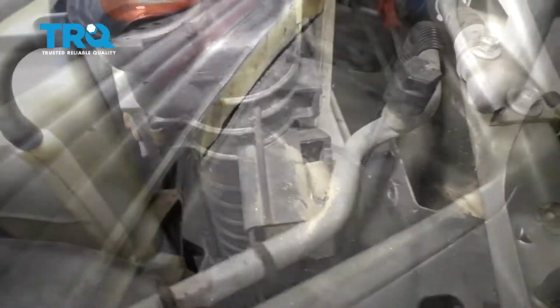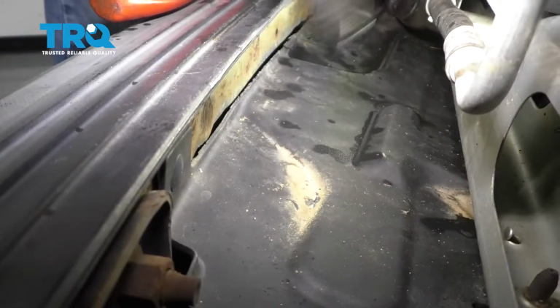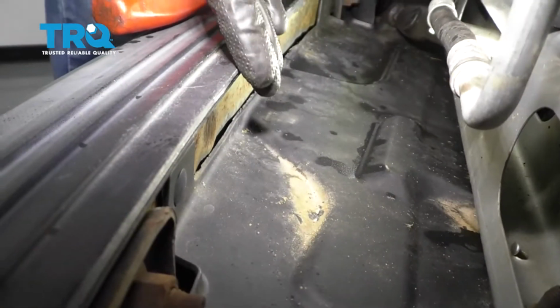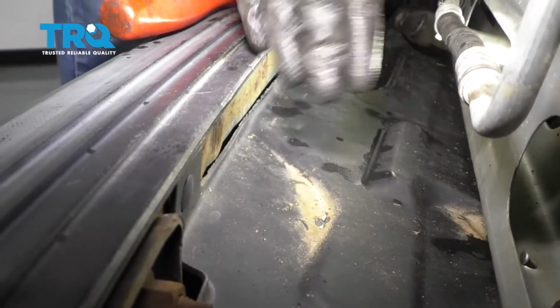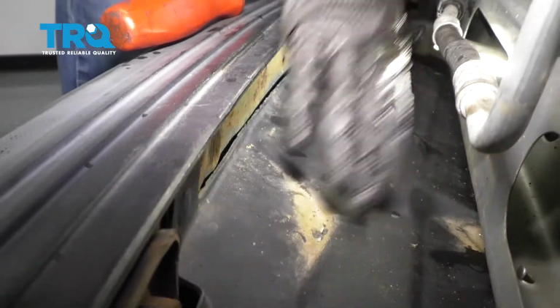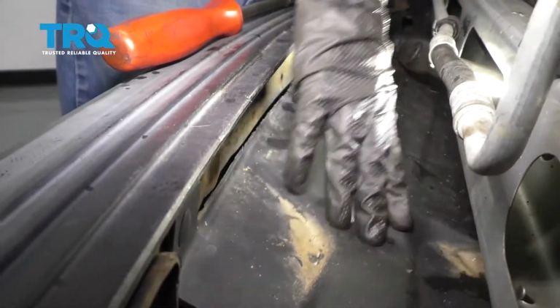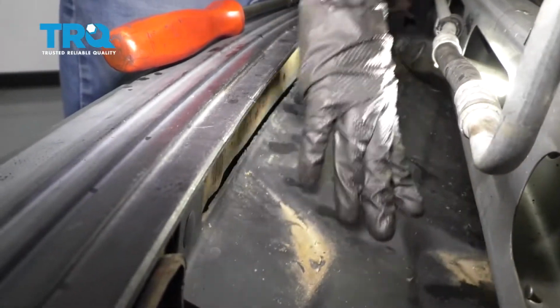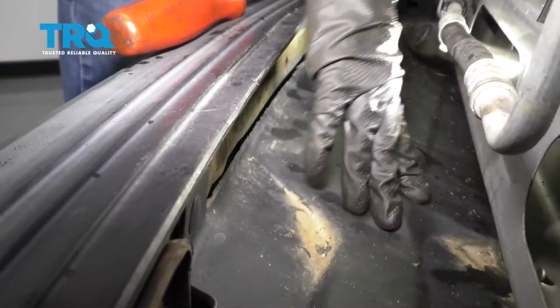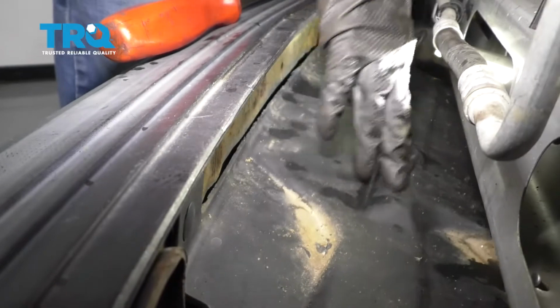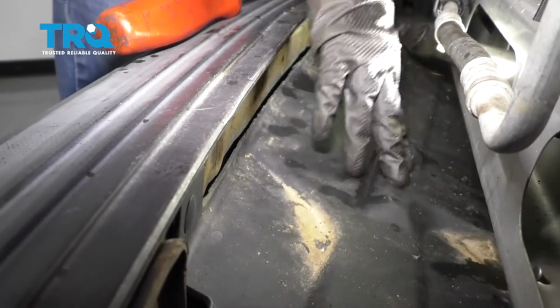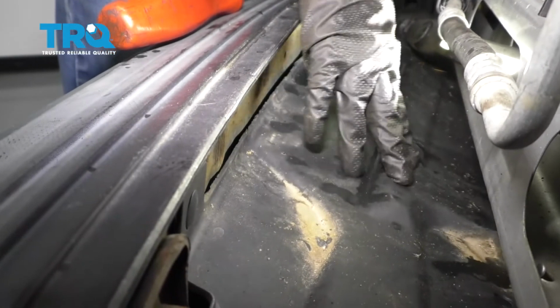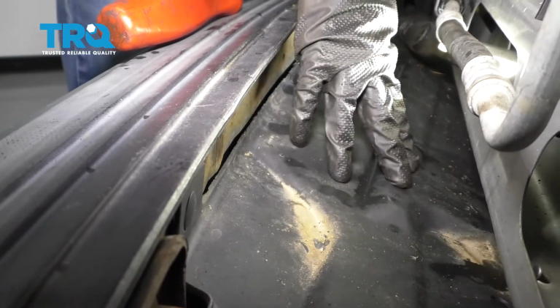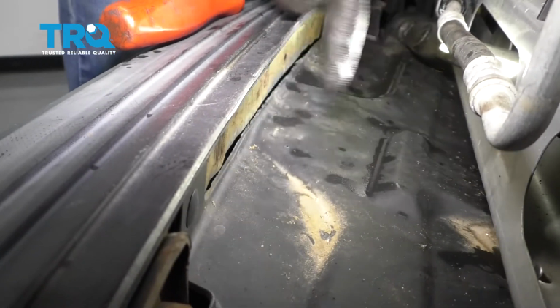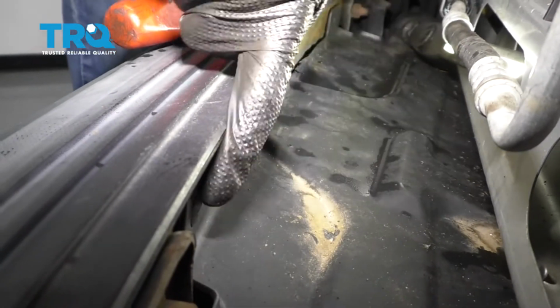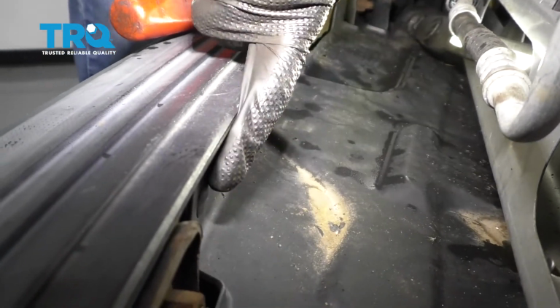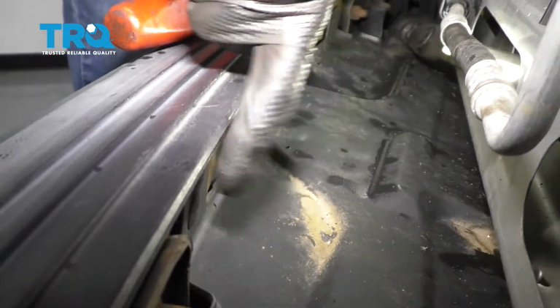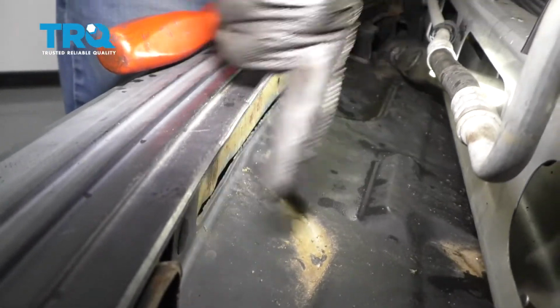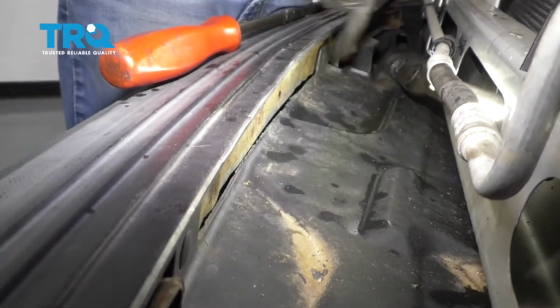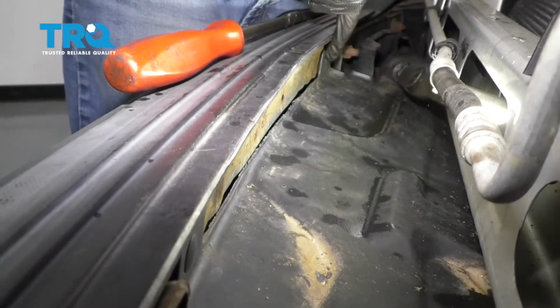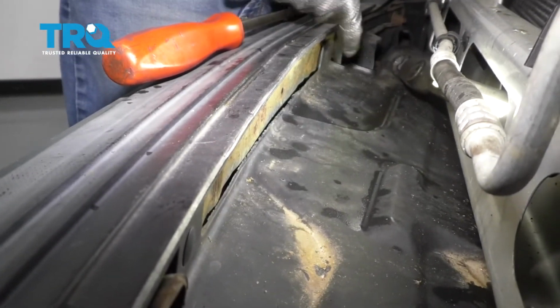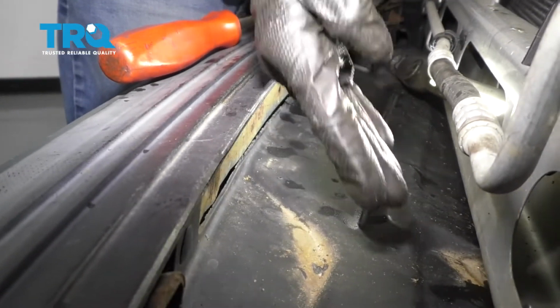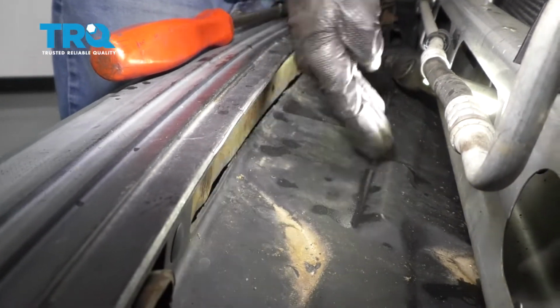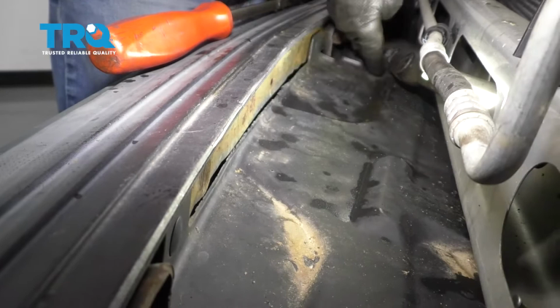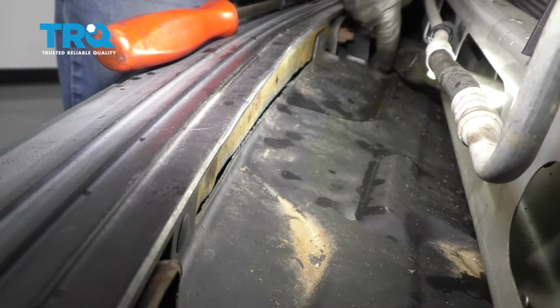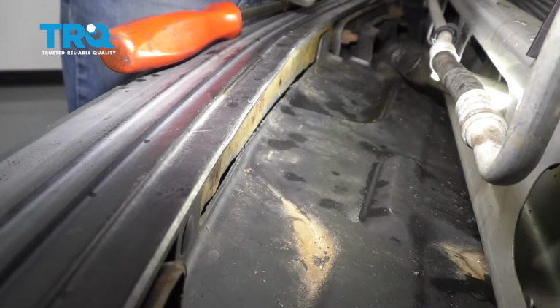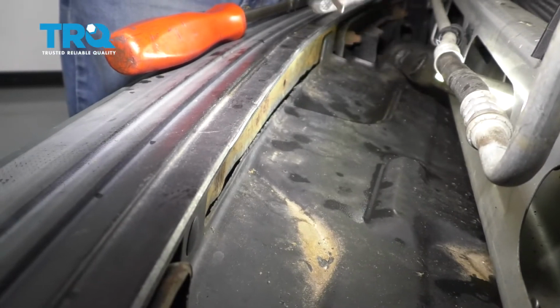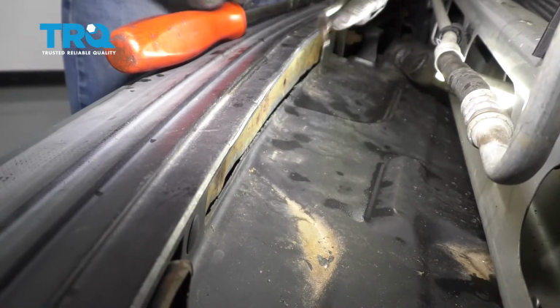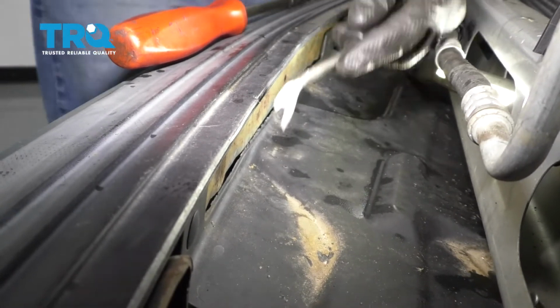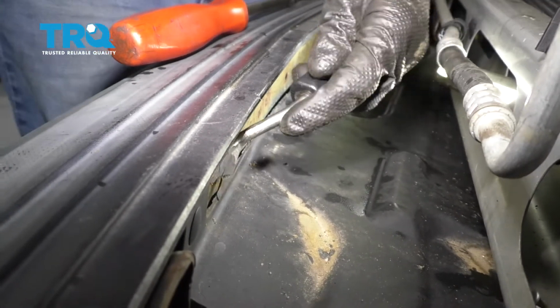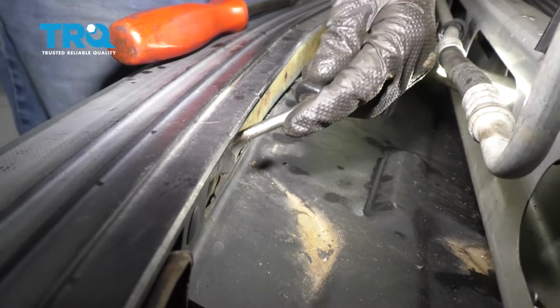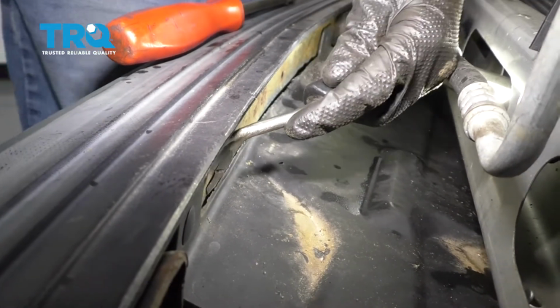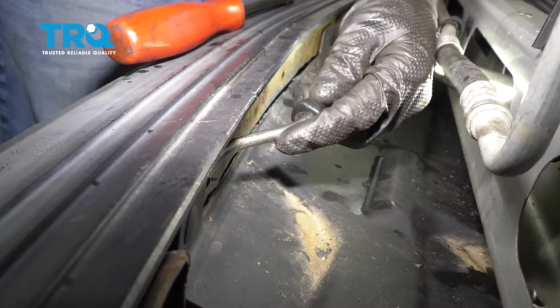The next thing we need to do is come down along the bottom right here. You're going to find this plastic shield. It has a couple of push clips — there's one here, one there, and then there's a few others that are down the line here. Let's go ahead and pop all those out so we can get this out of the way.